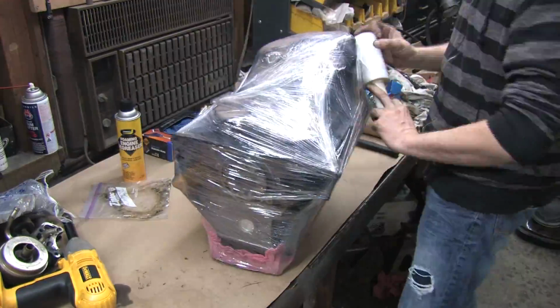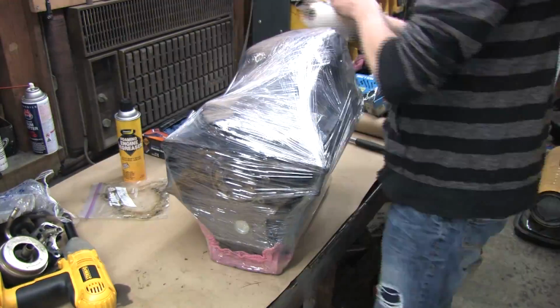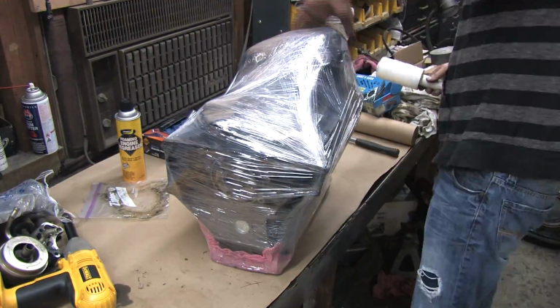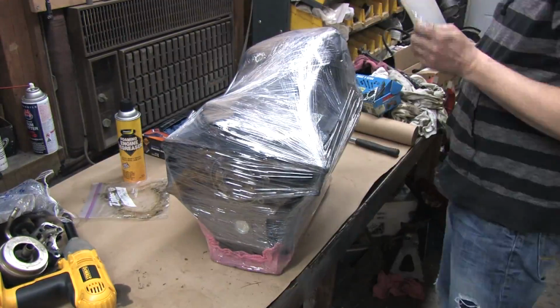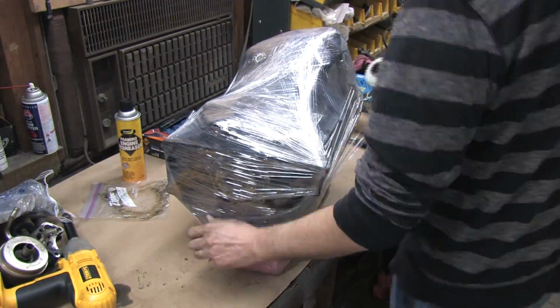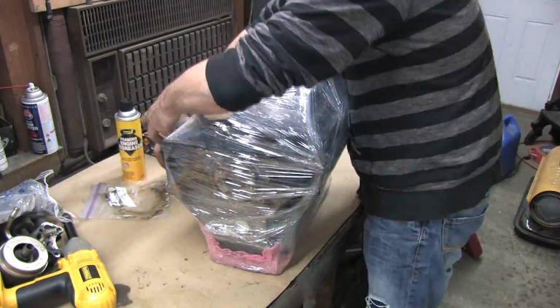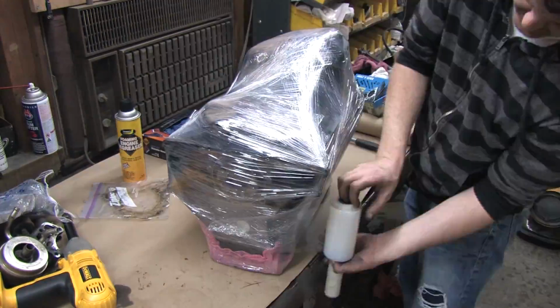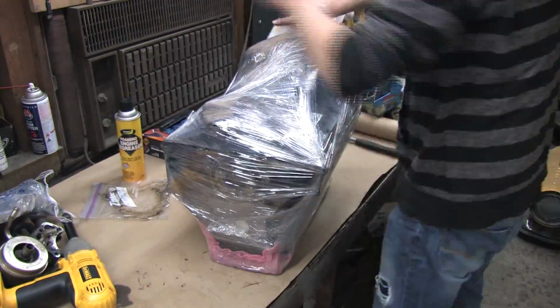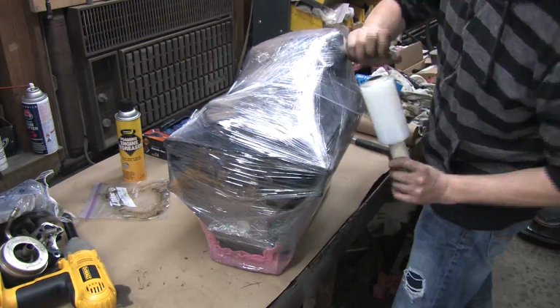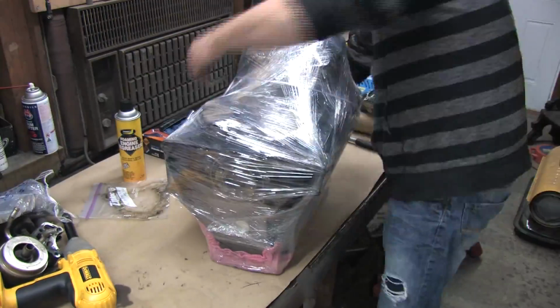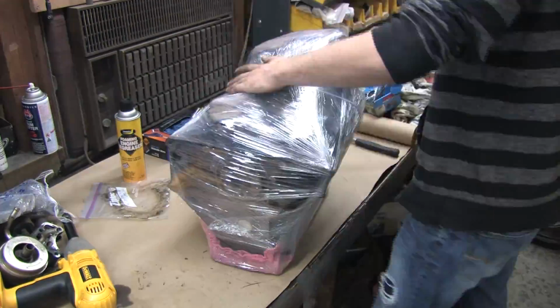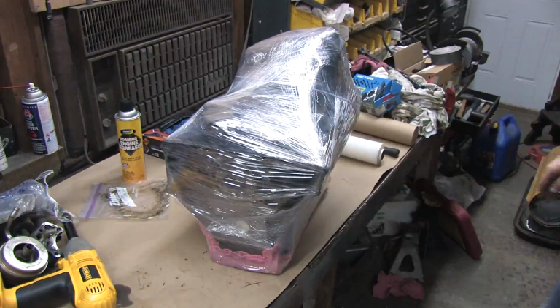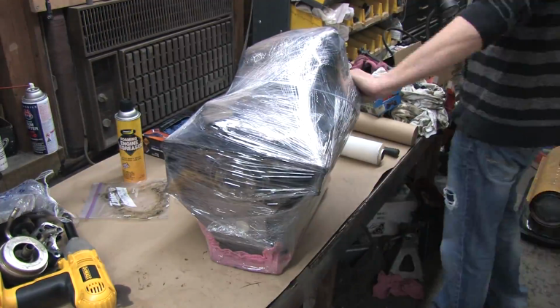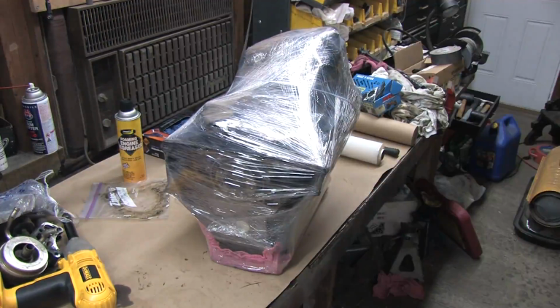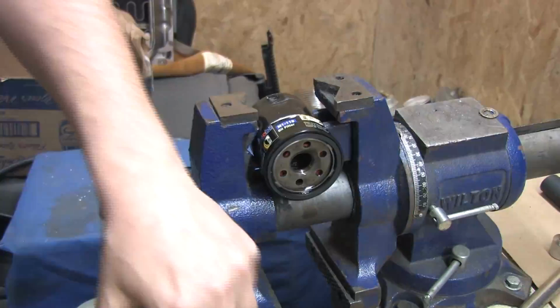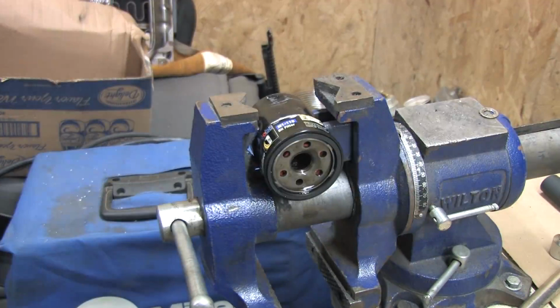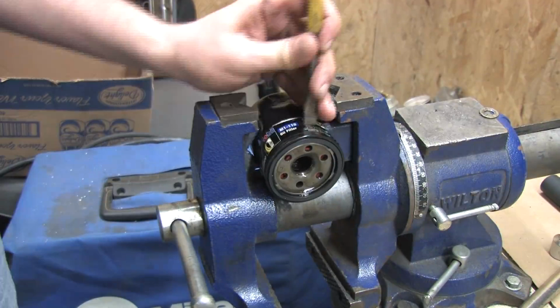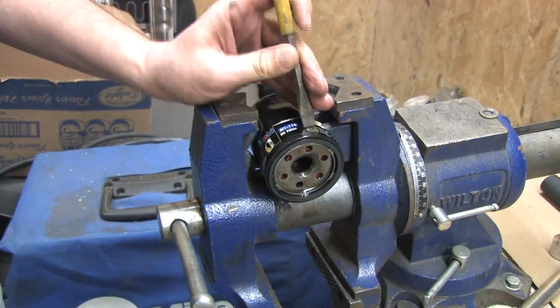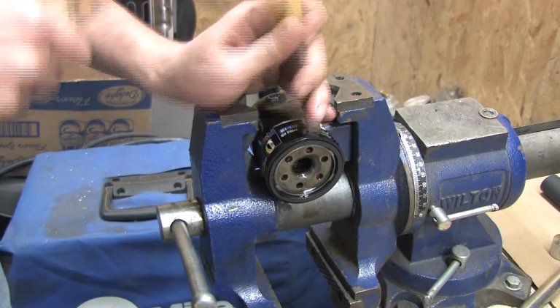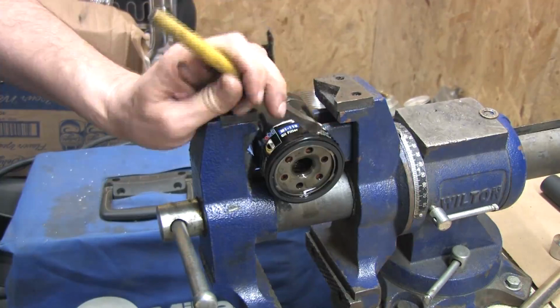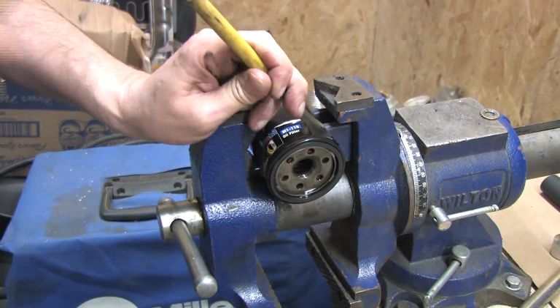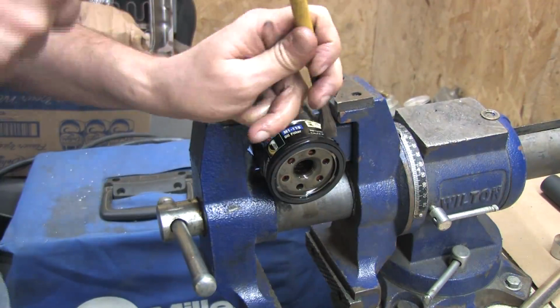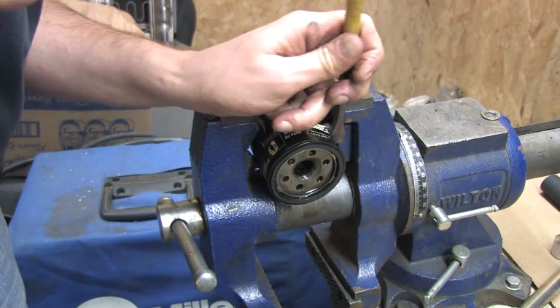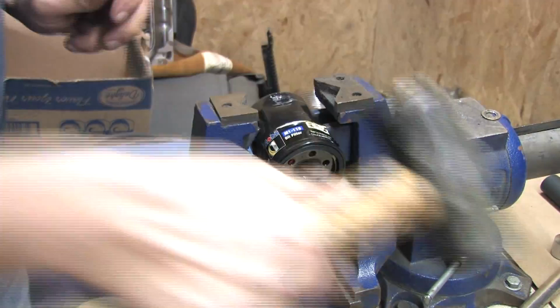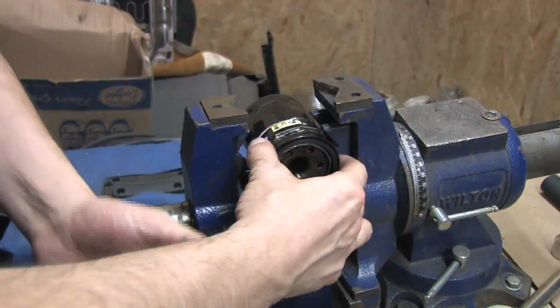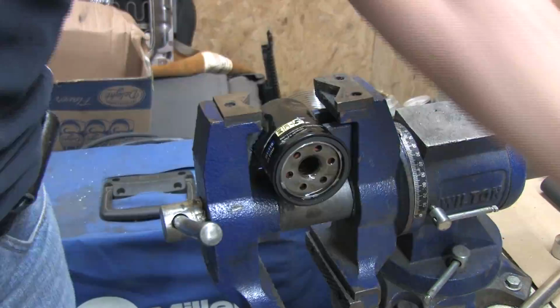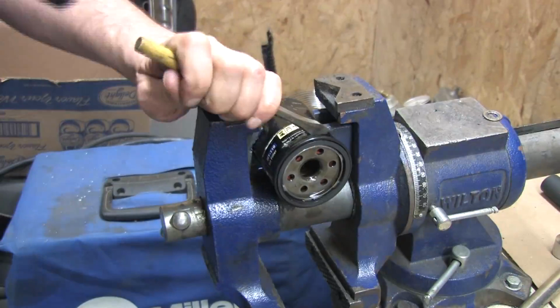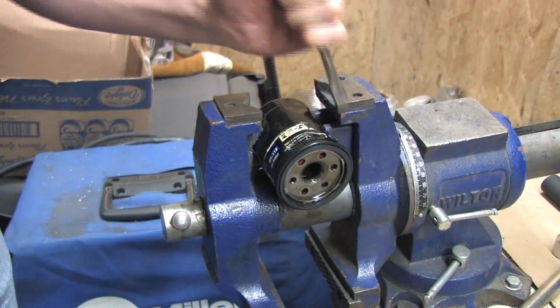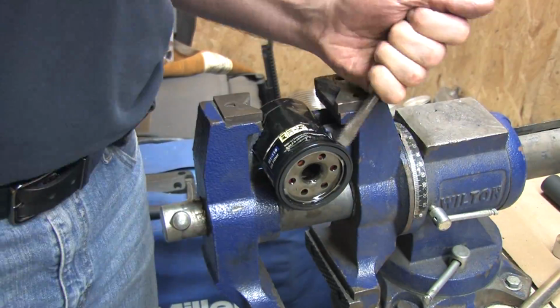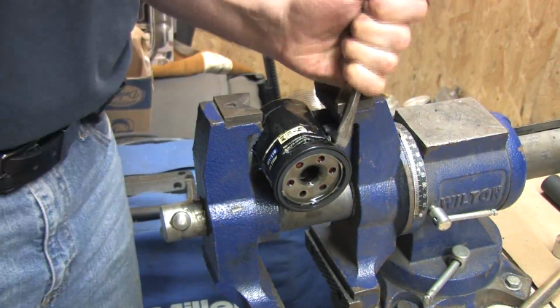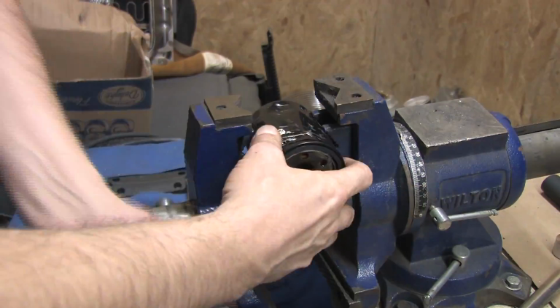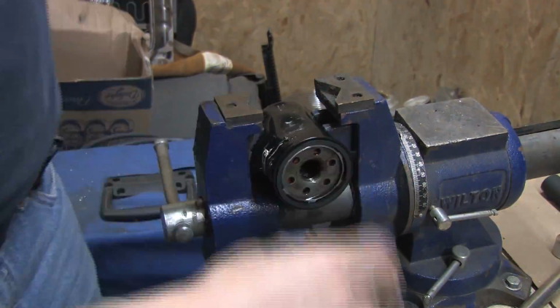So that's the inside of the short block — it's full of trash, the crank is done, but the block itself is fine. I will have it magnafluxed if I think about putting it to use again.